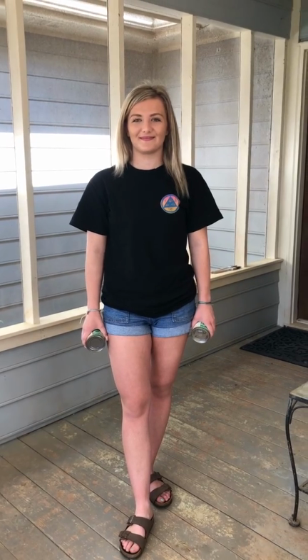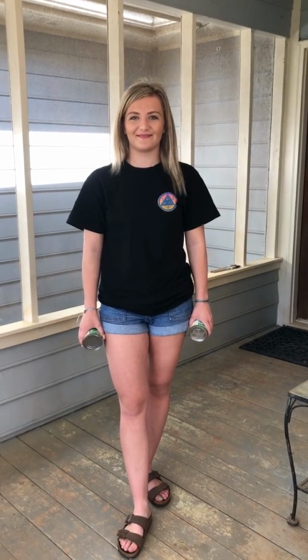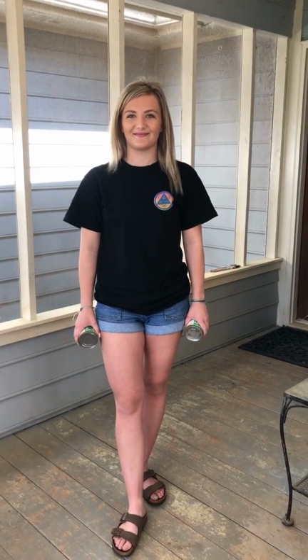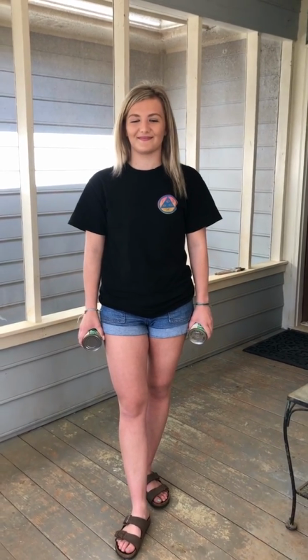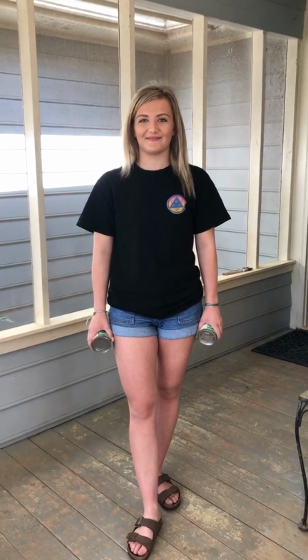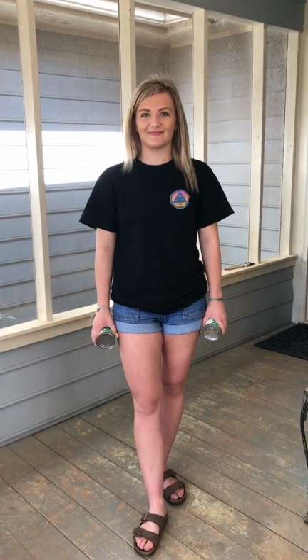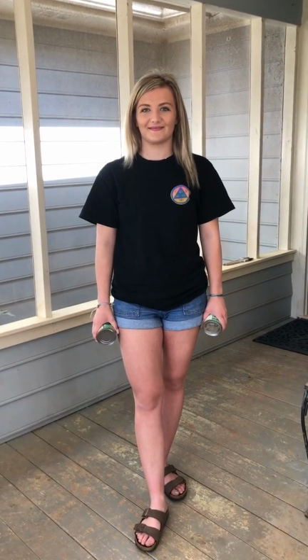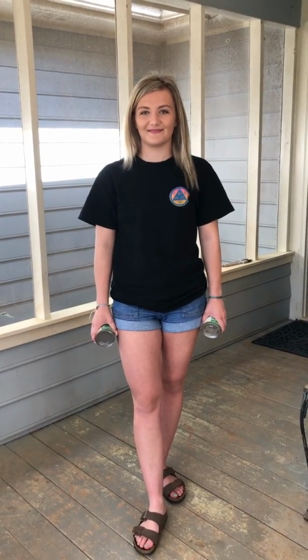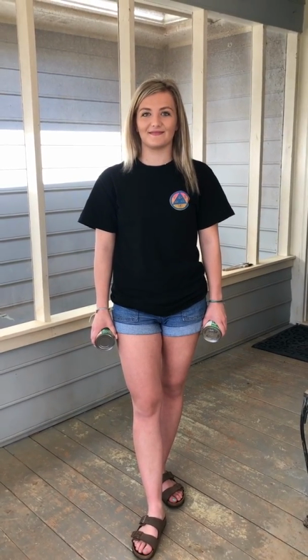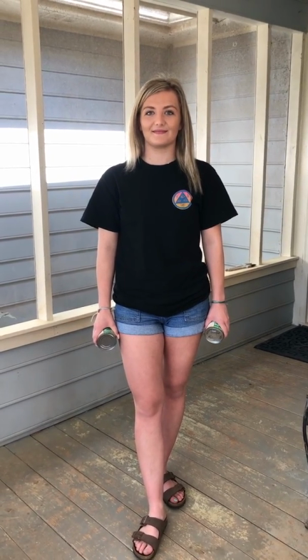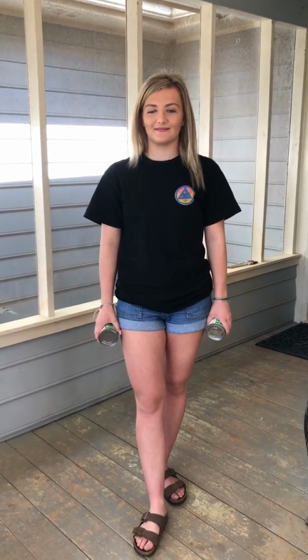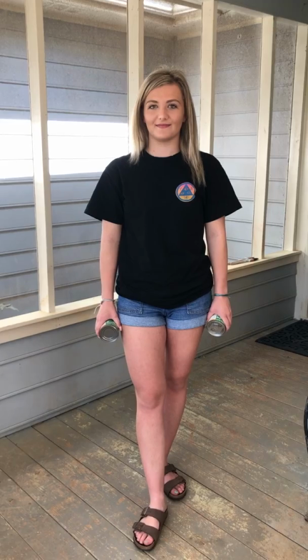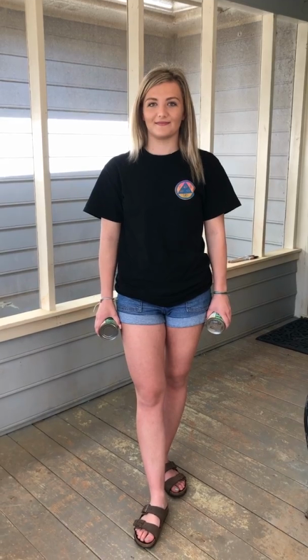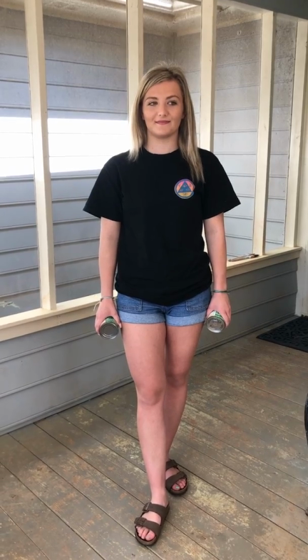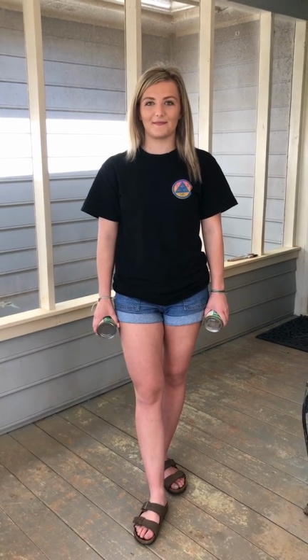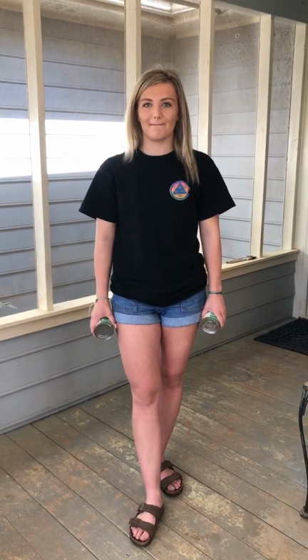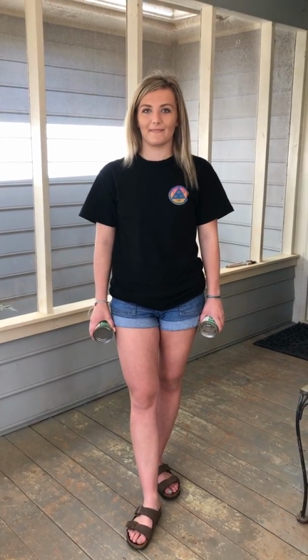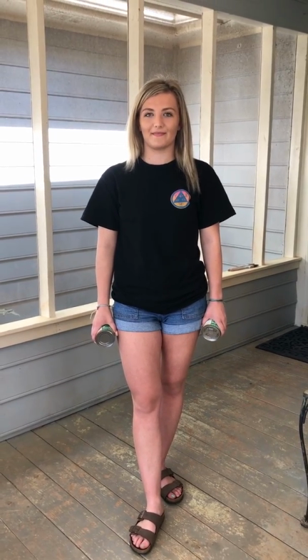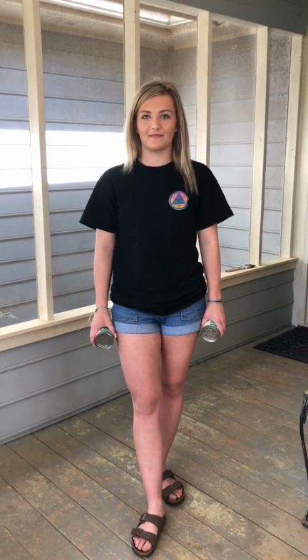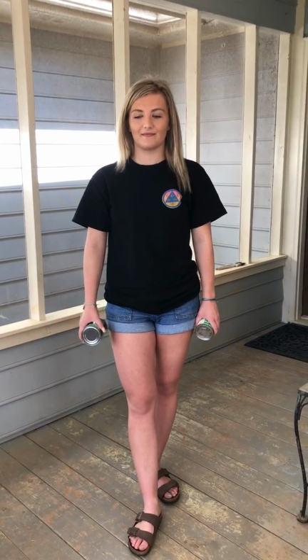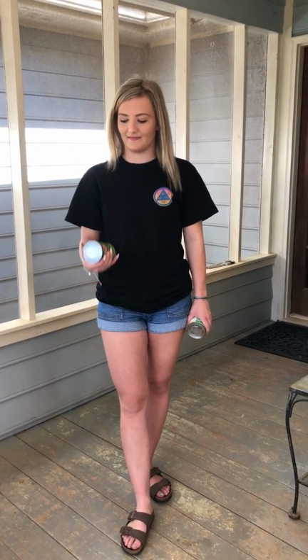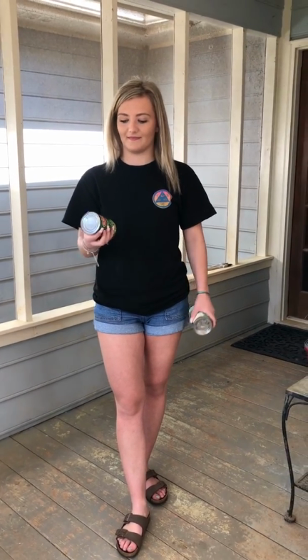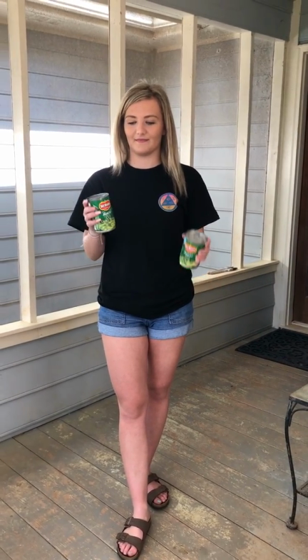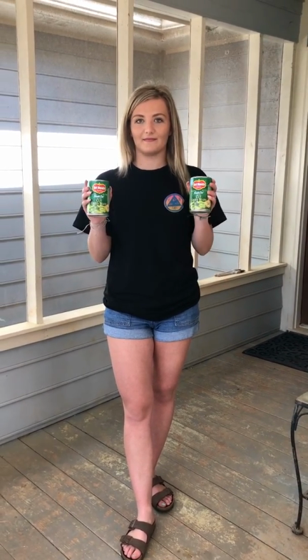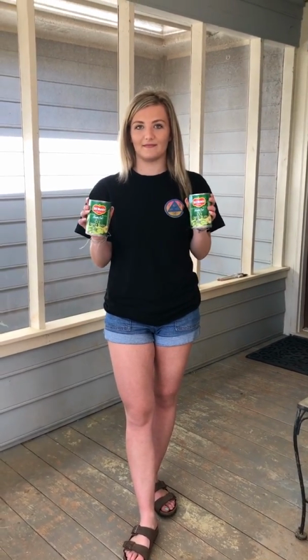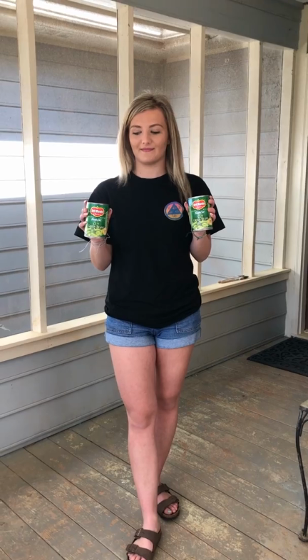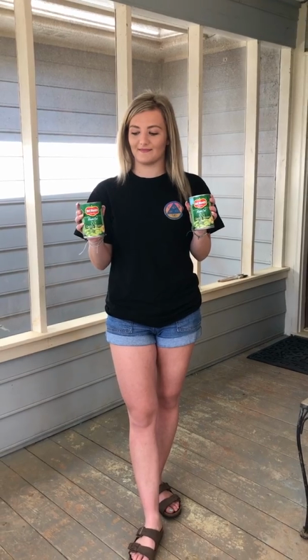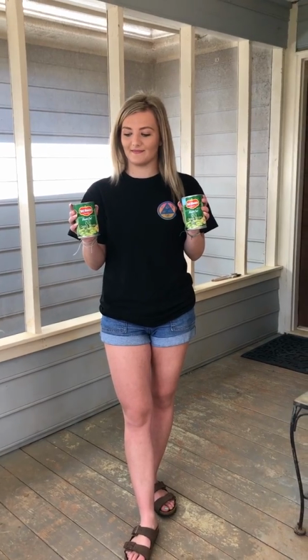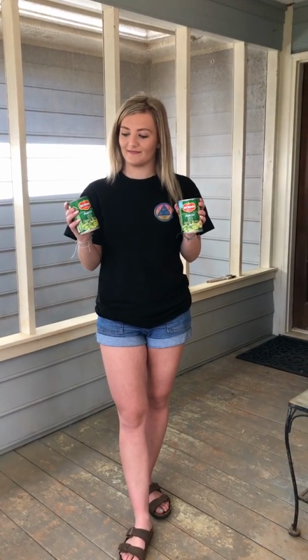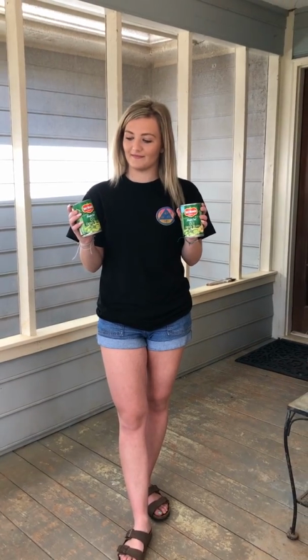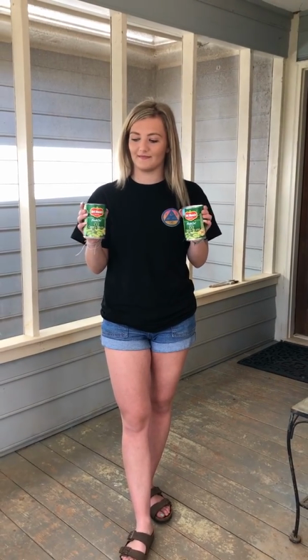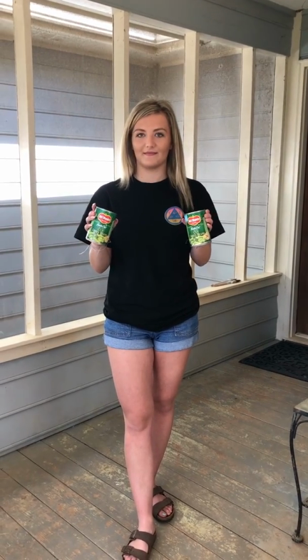Hi guys, it's Holly from the Swim Center. We wanted to give you a couple of things to work on while you're at home. I know everybody has stocked up on canned goods, so if you go into your pantry and look around you'll see some canned goods.